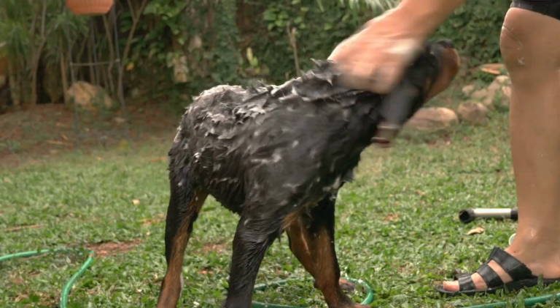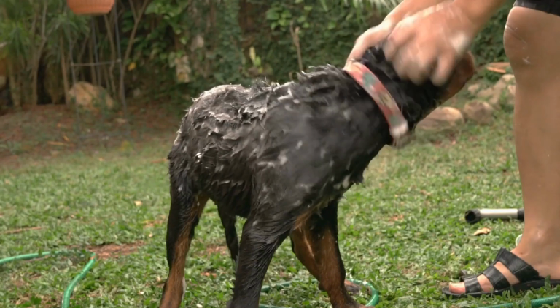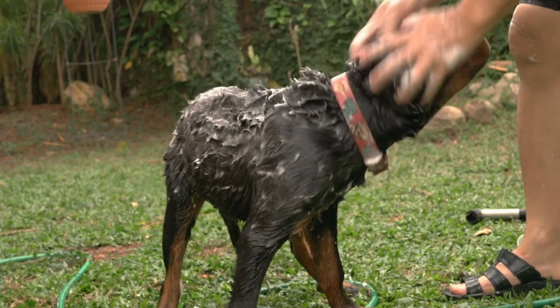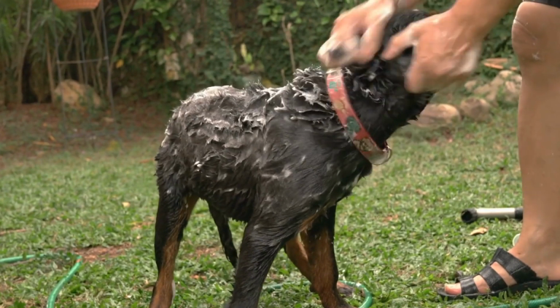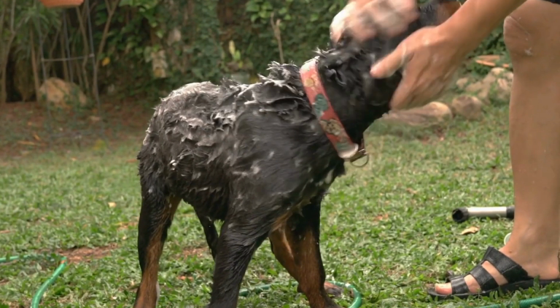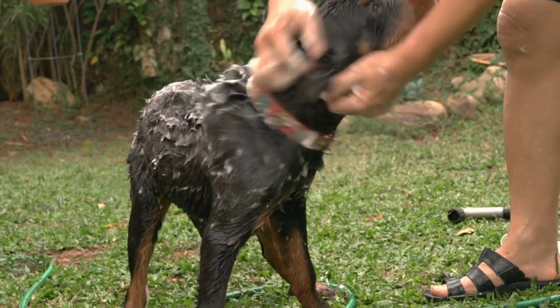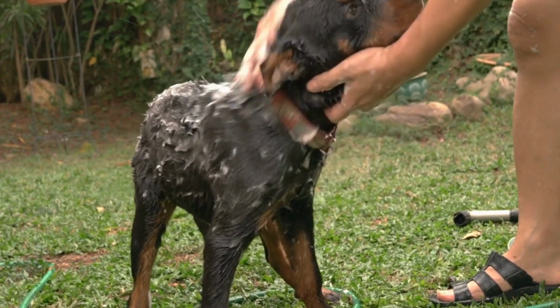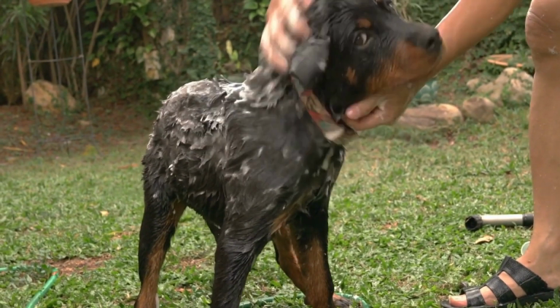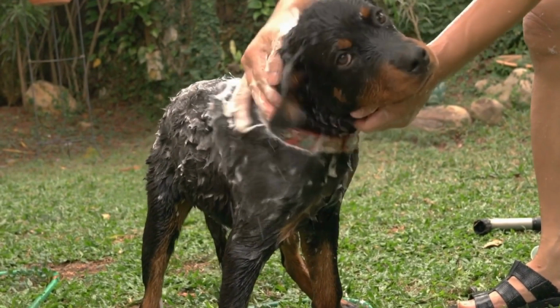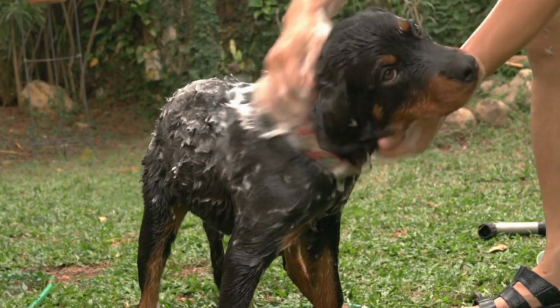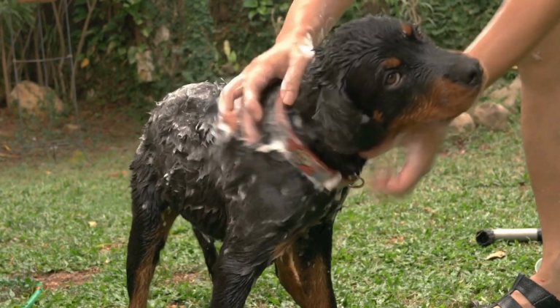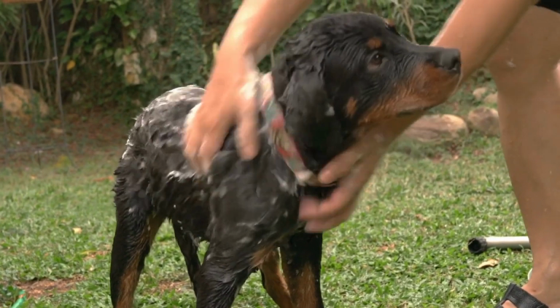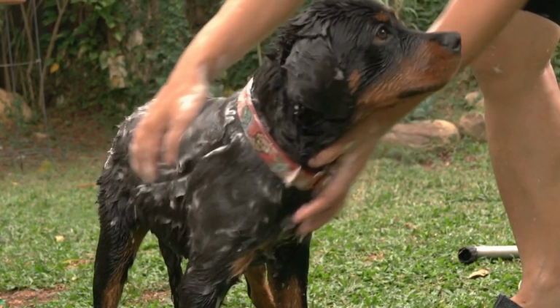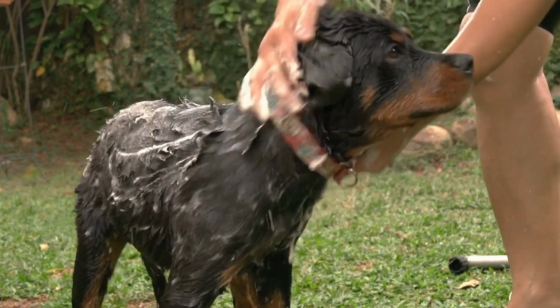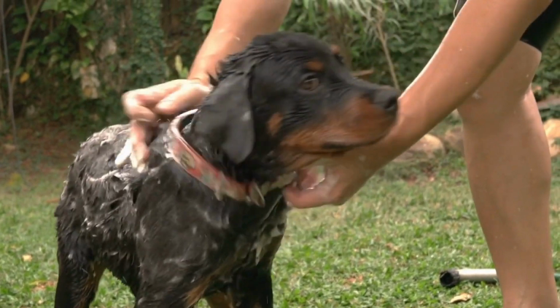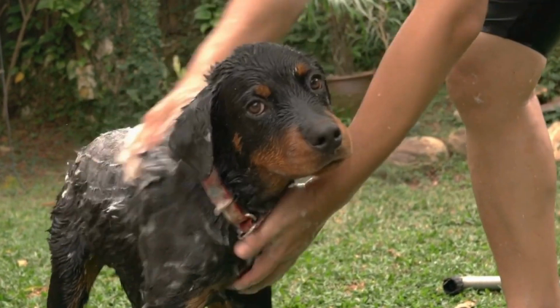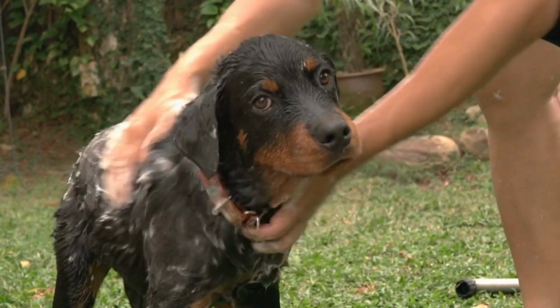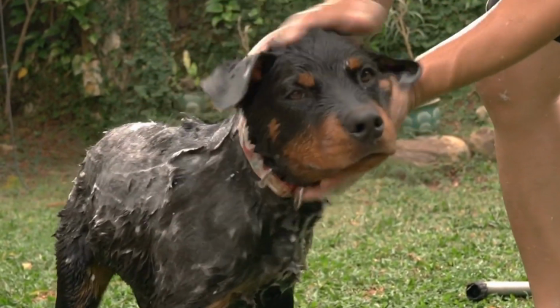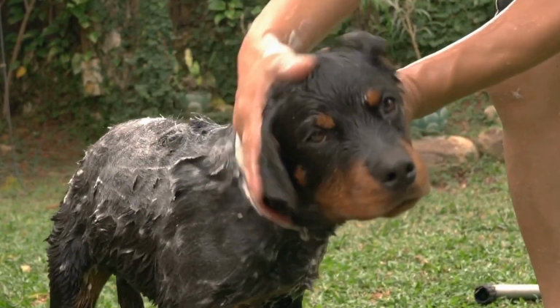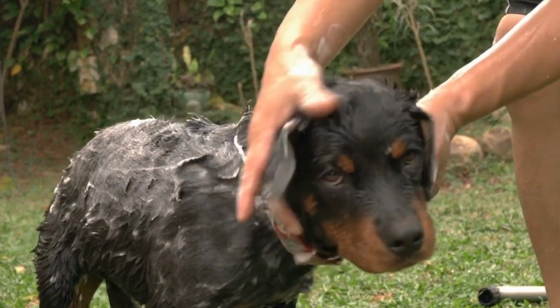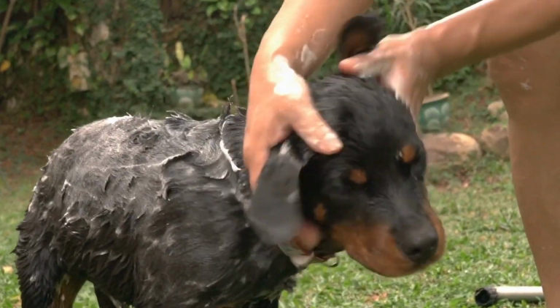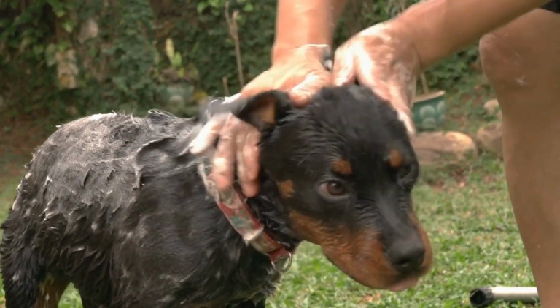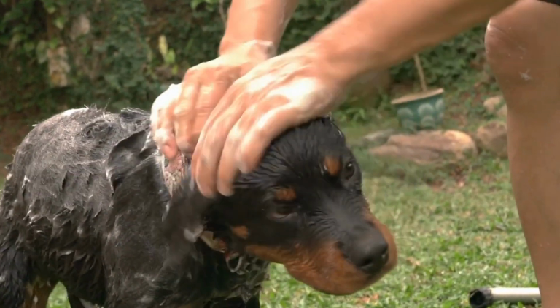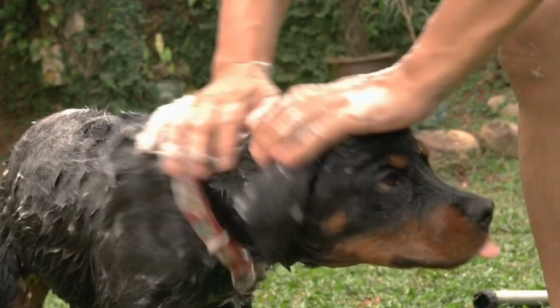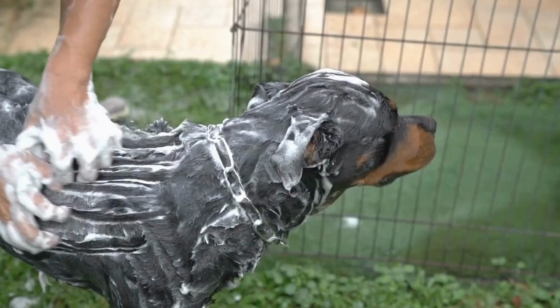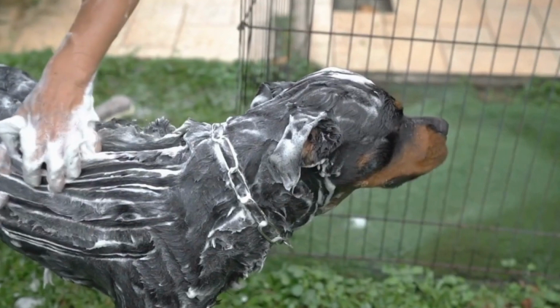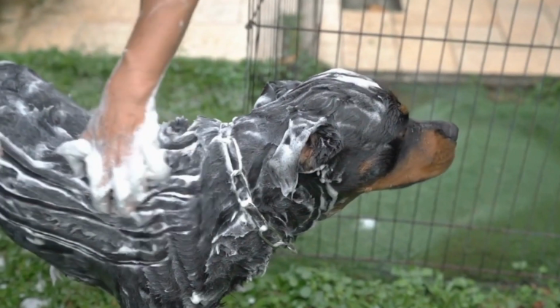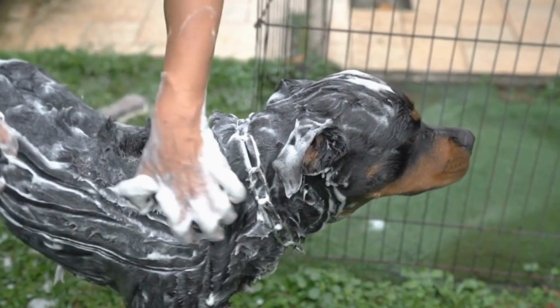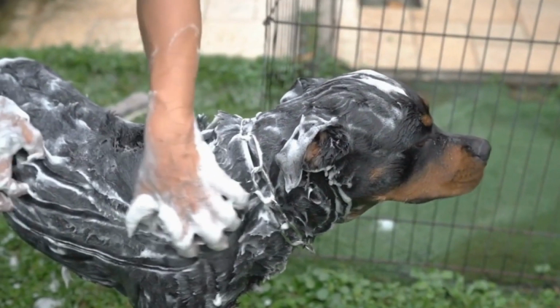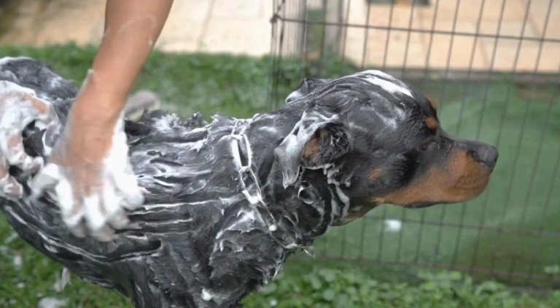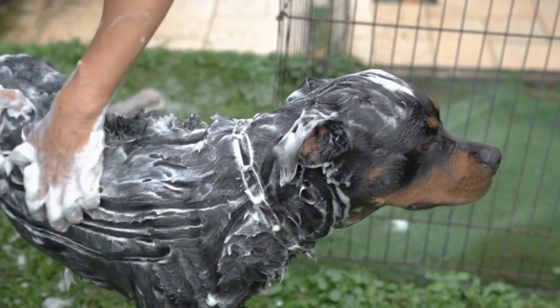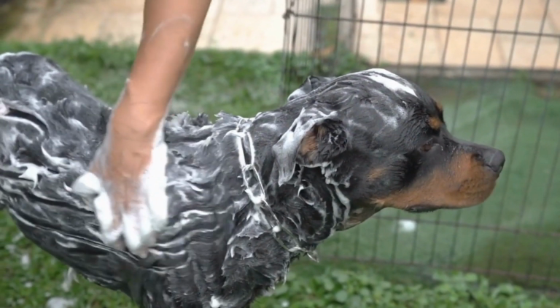Six: Positive reinforcement. Rewarding good behavior with treats and praises can help reinforce positive associations between the Rottweiler and the other pets. This encourages them to interact in a harmonious manner.